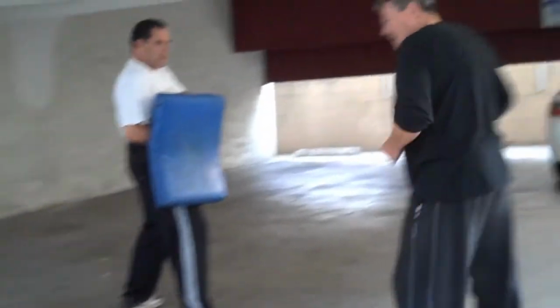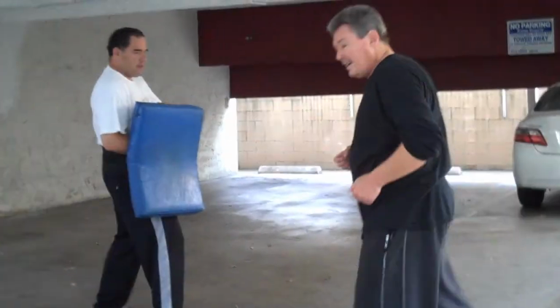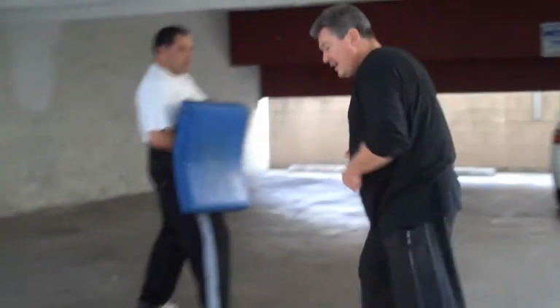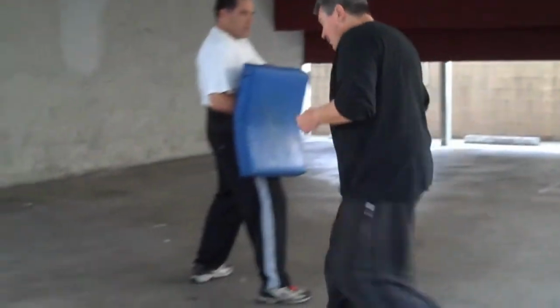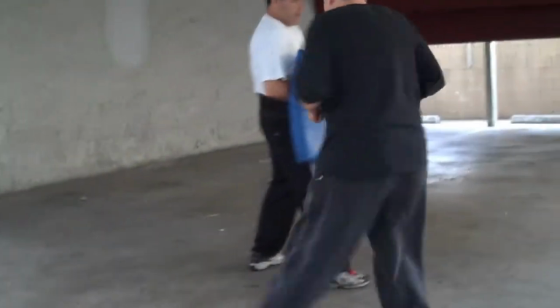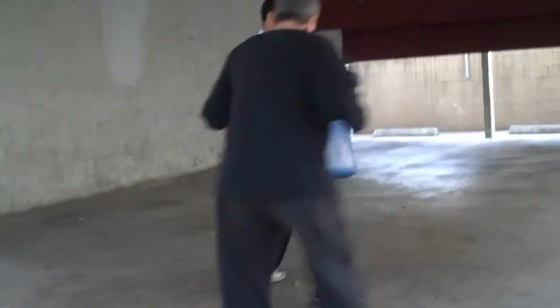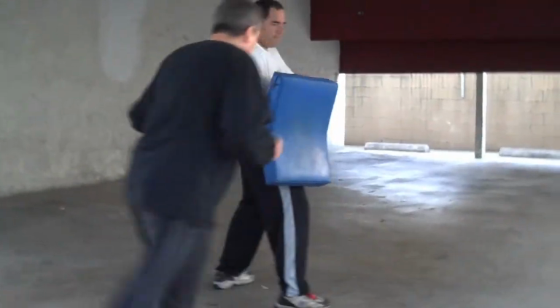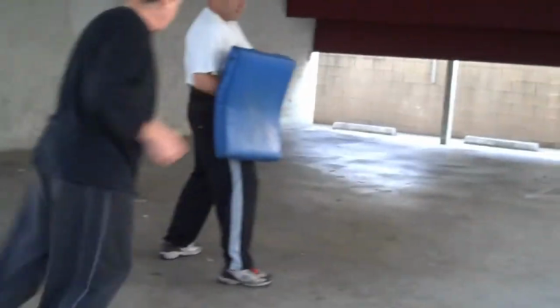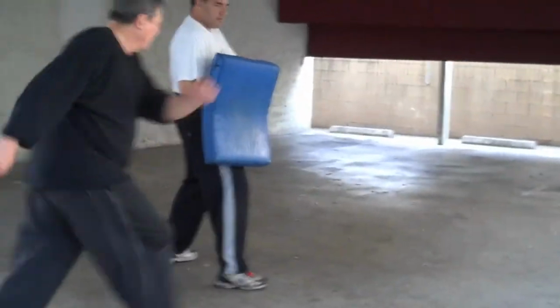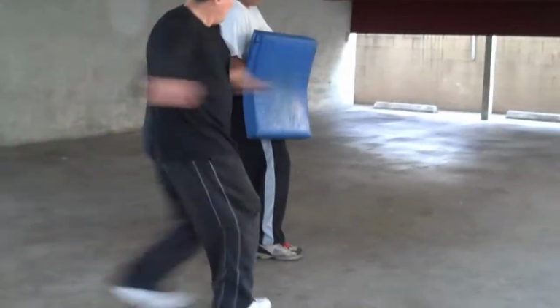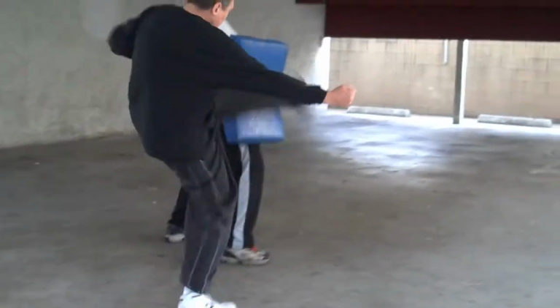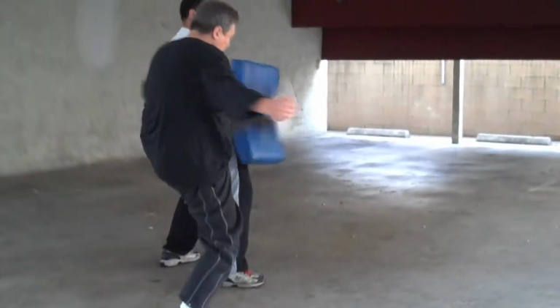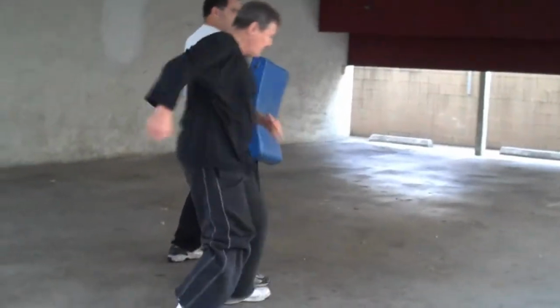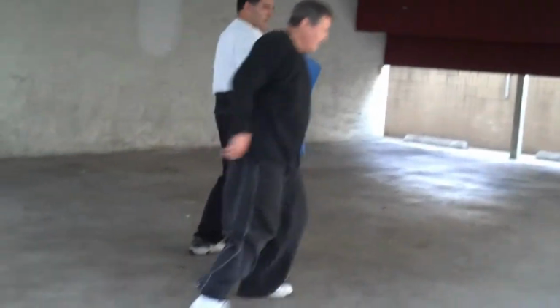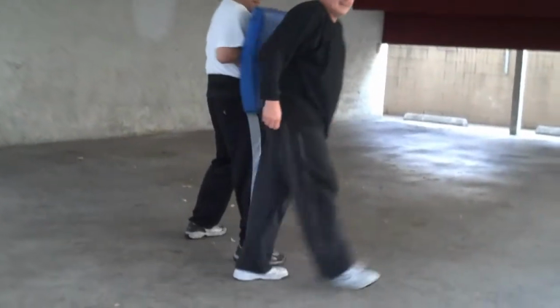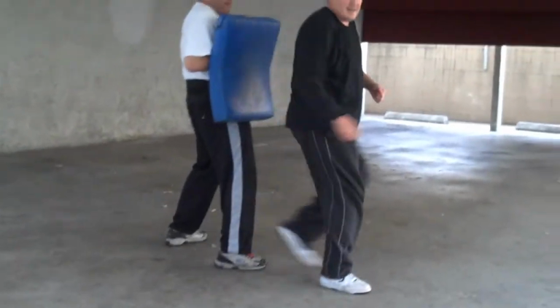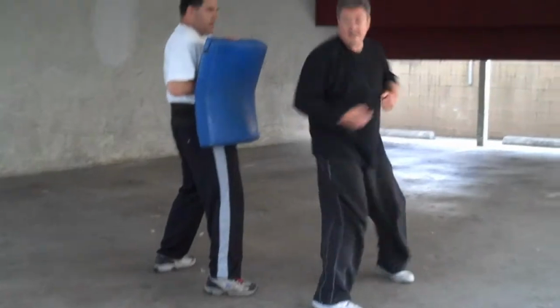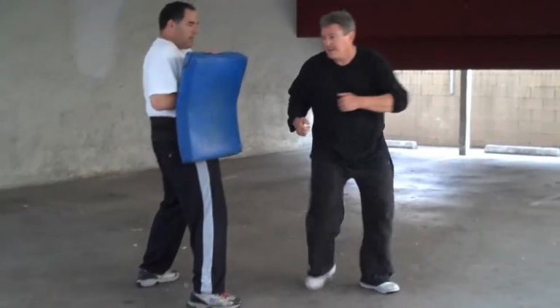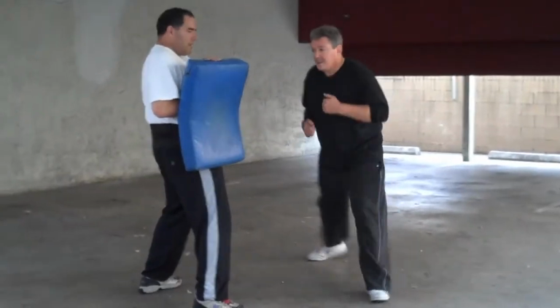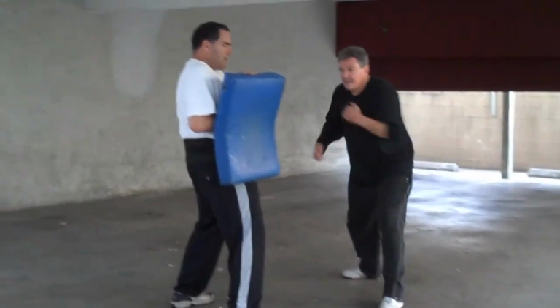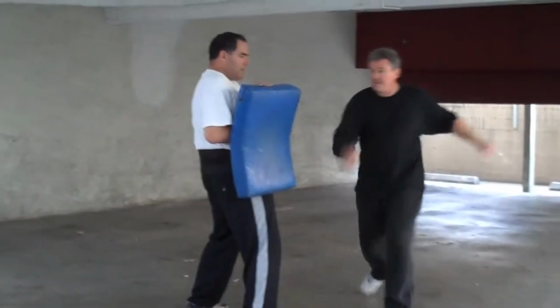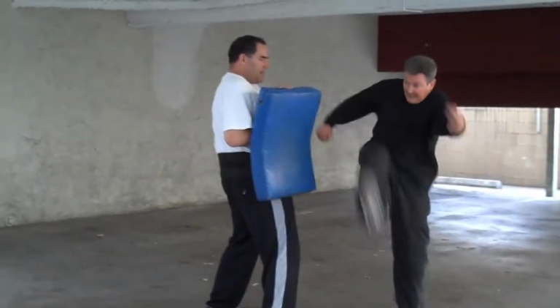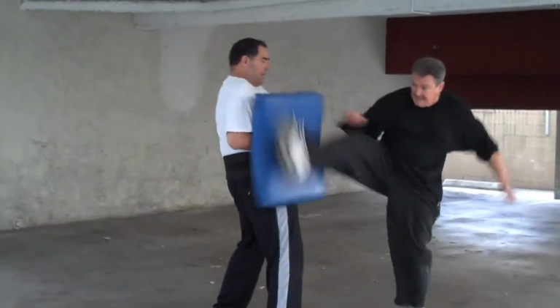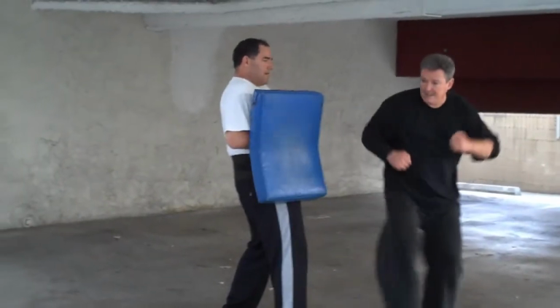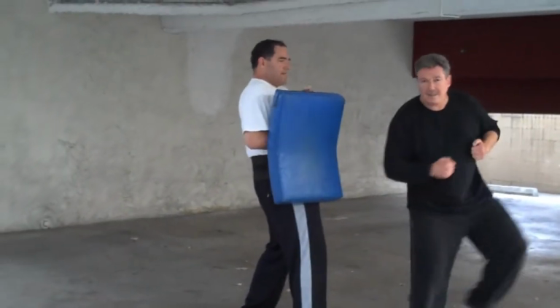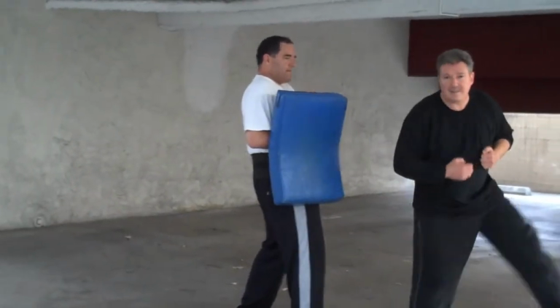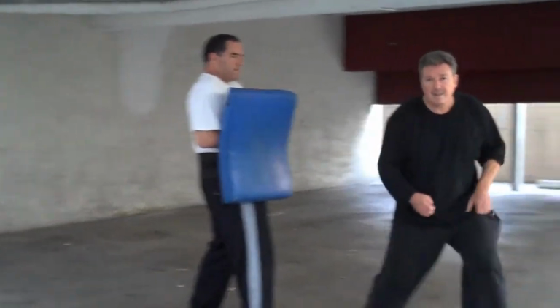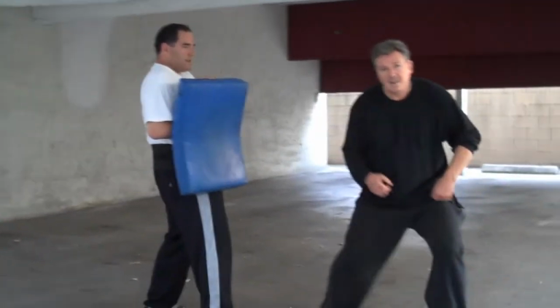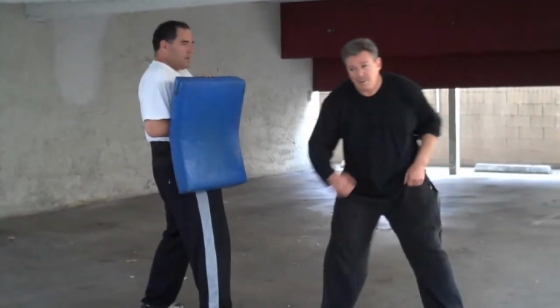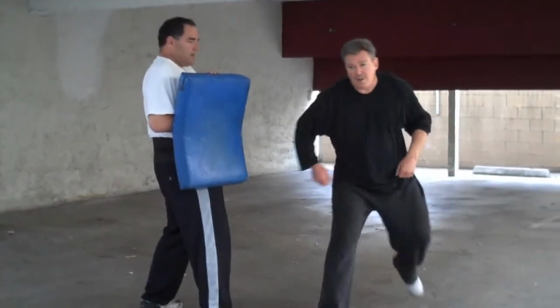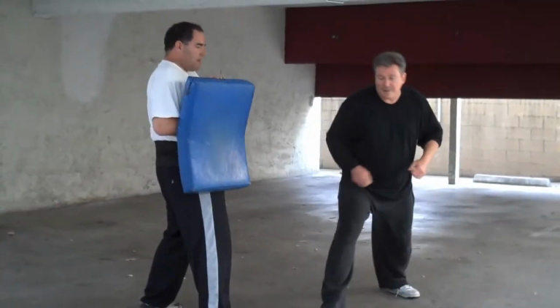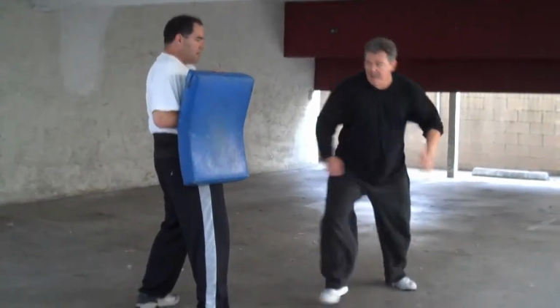We've got crescent kicks. Or we can go the other way.